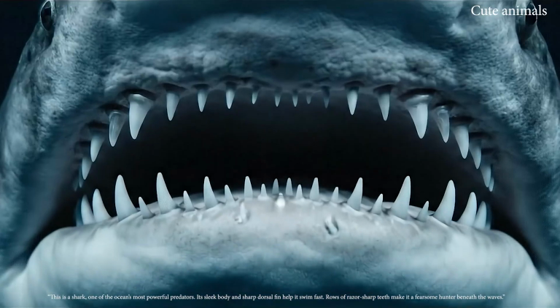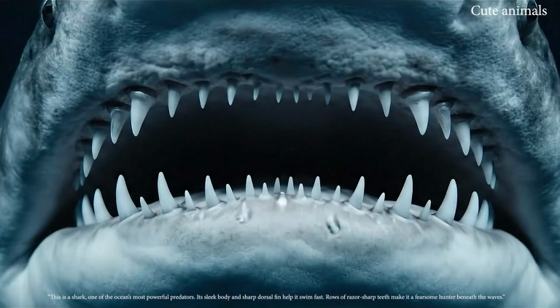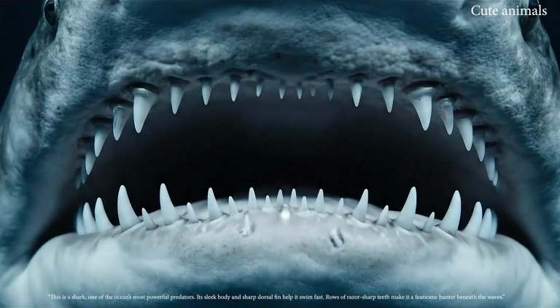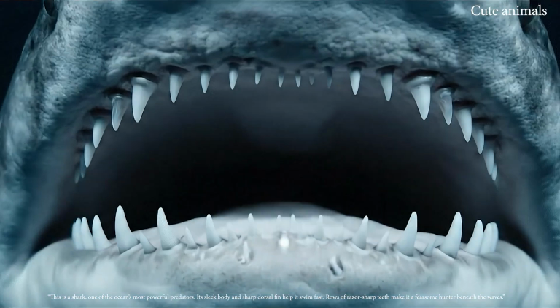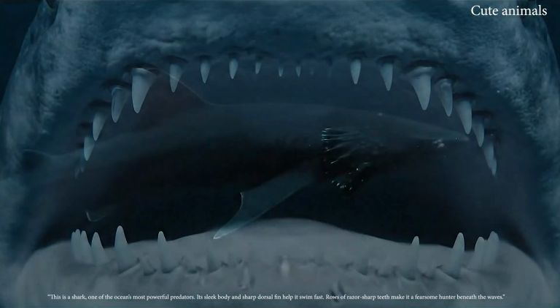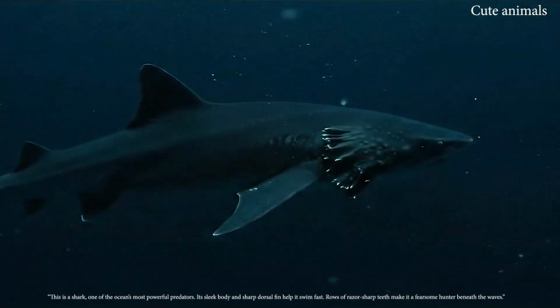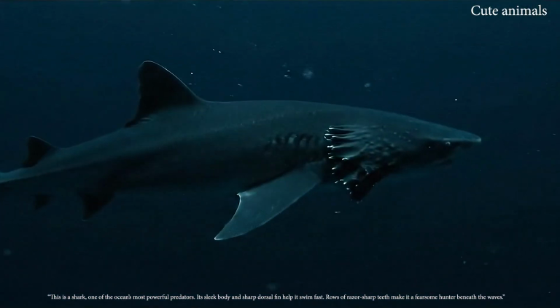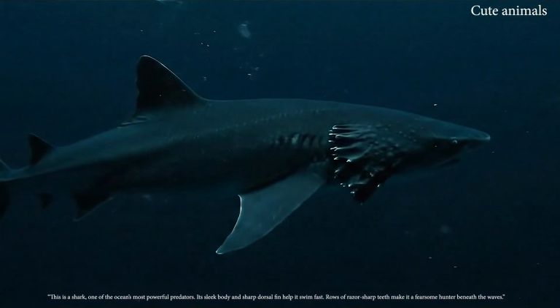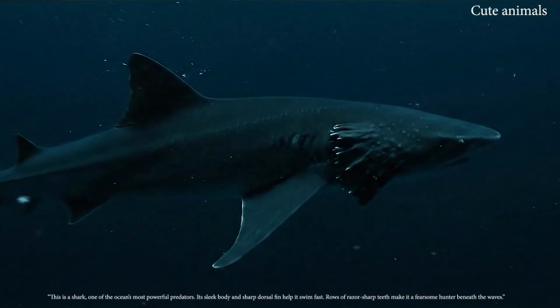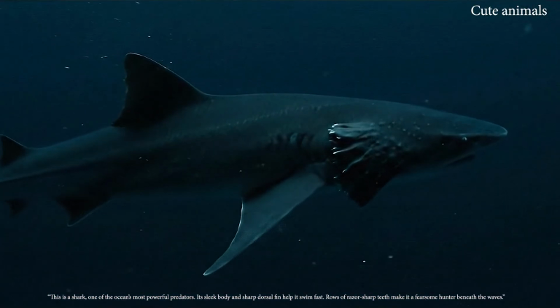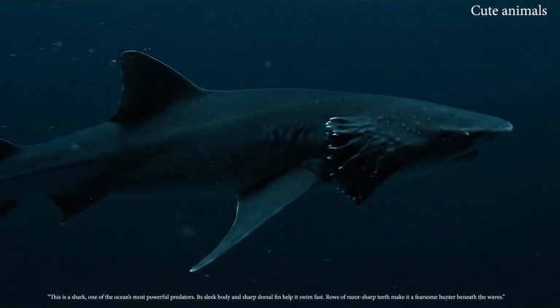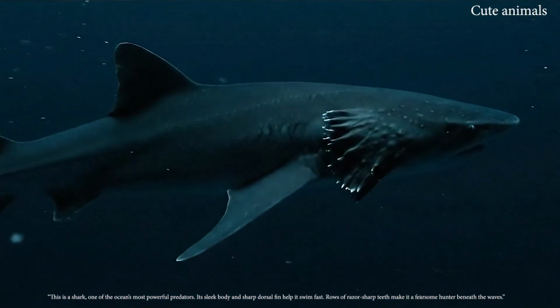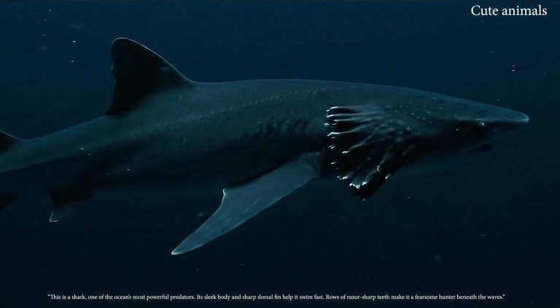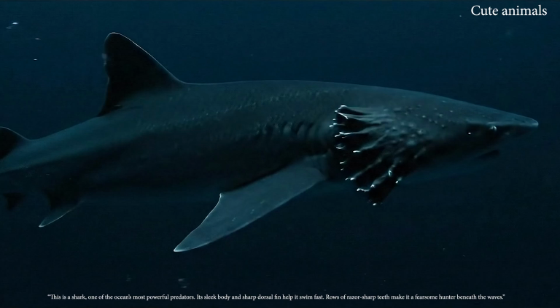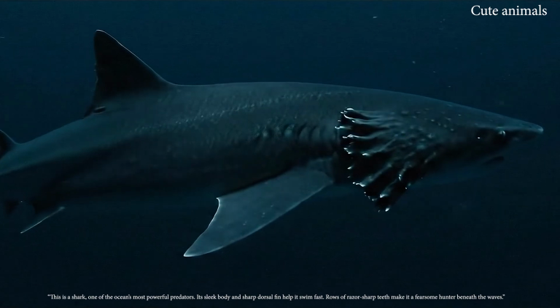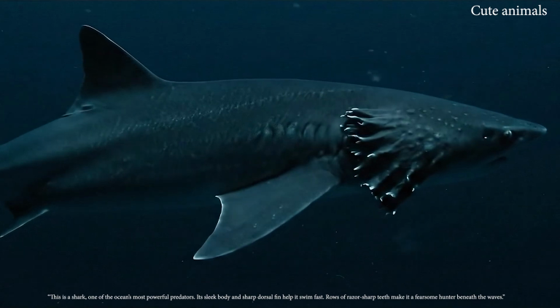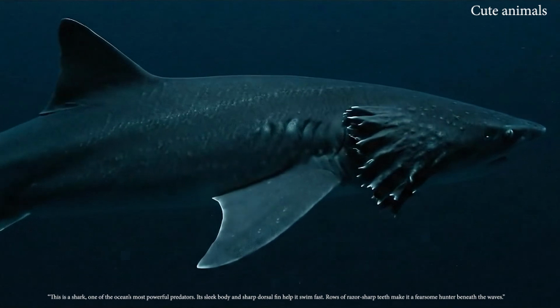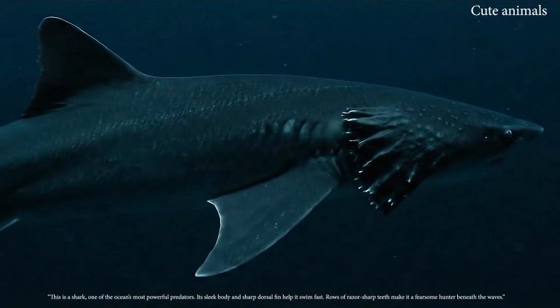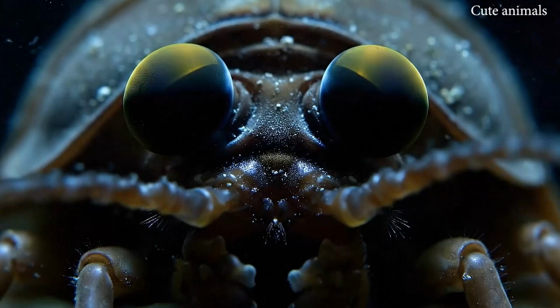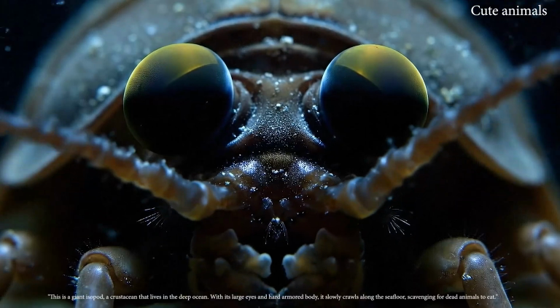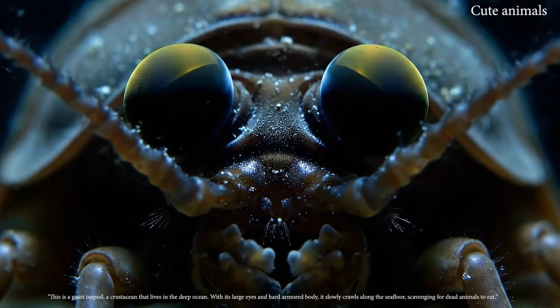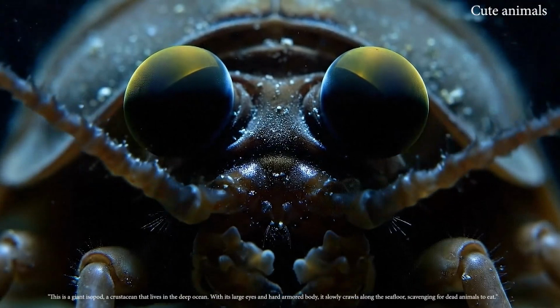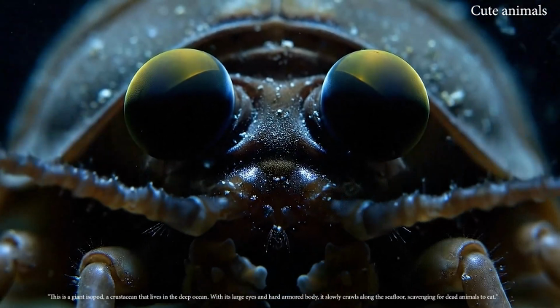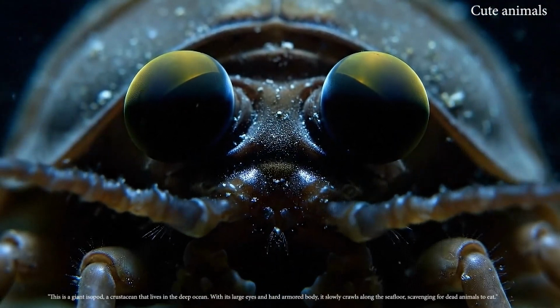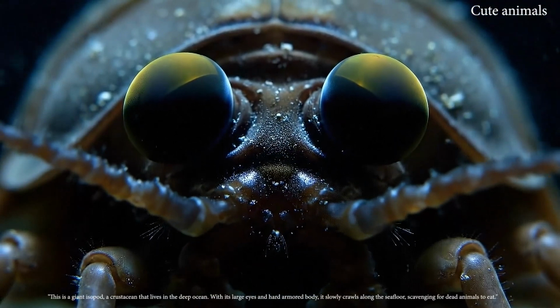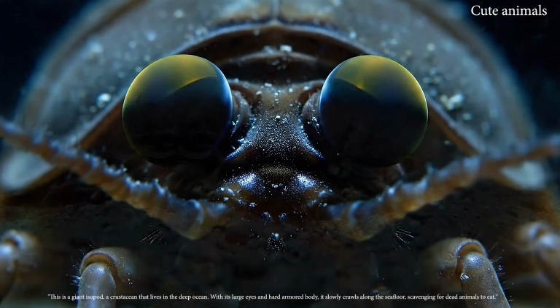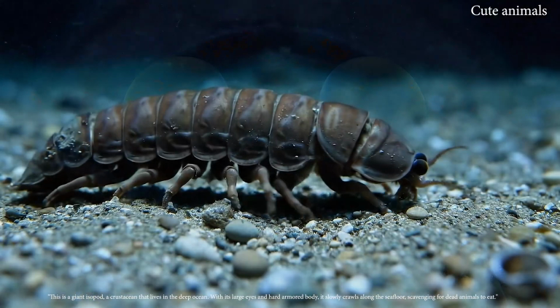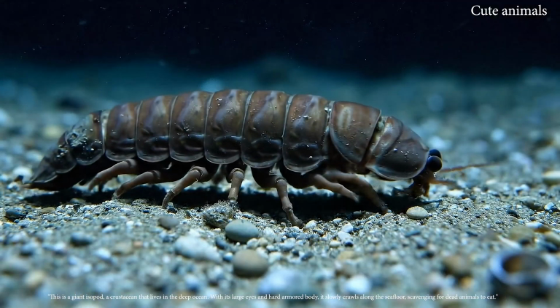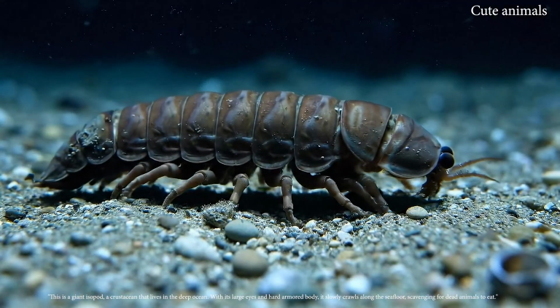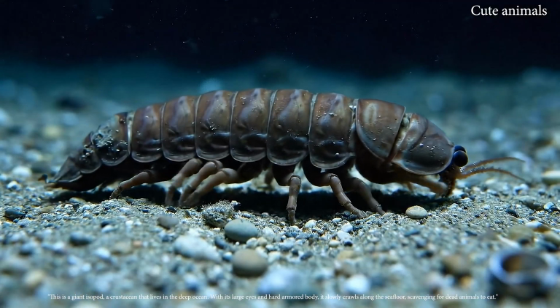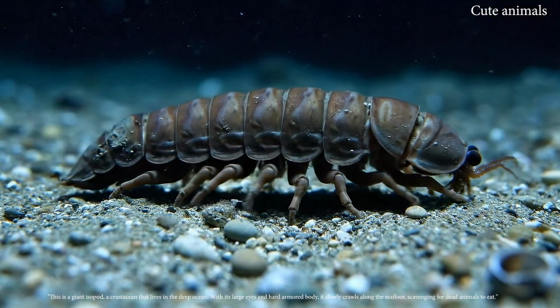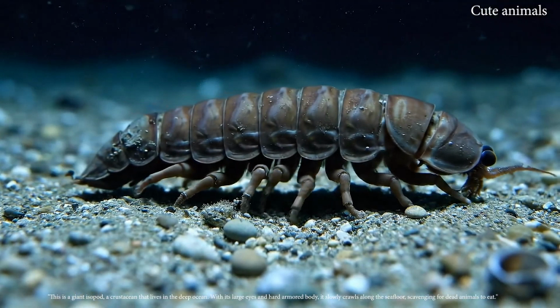This is a shark, one of the ocean's most powerful predators, with its sleek body. This is a giant isopod, a crustacean that lives in the deep ocean.